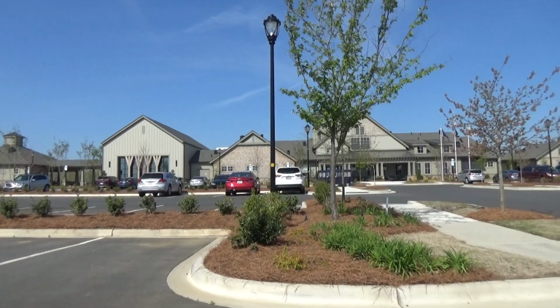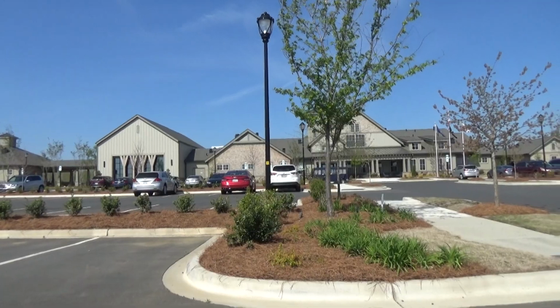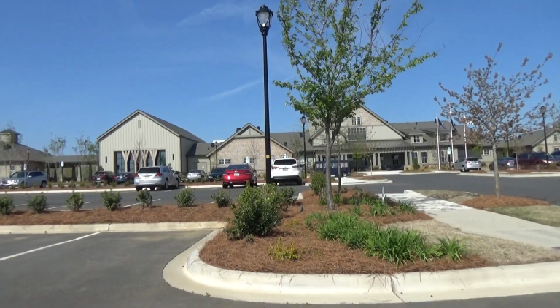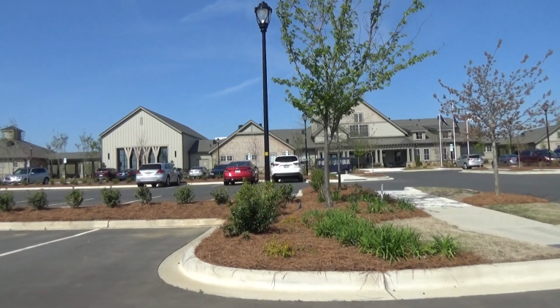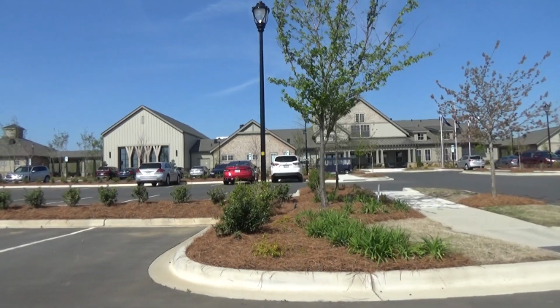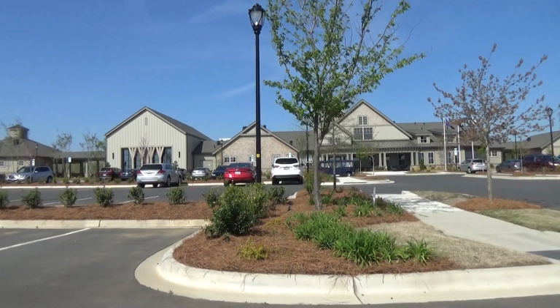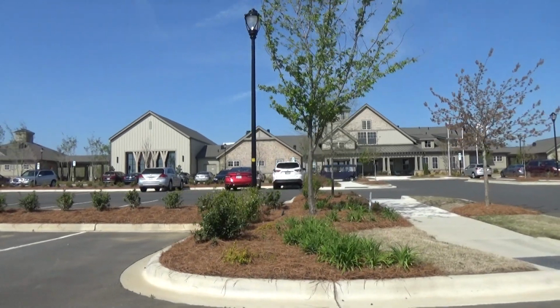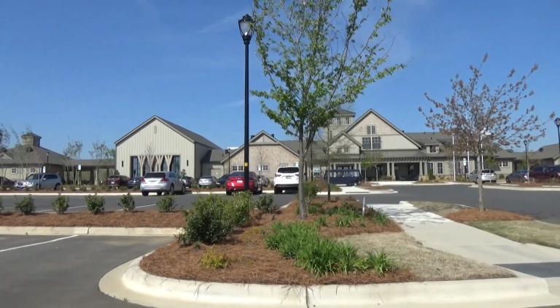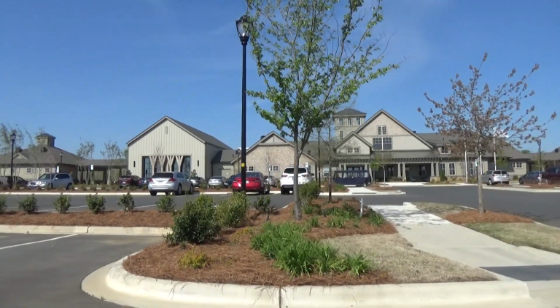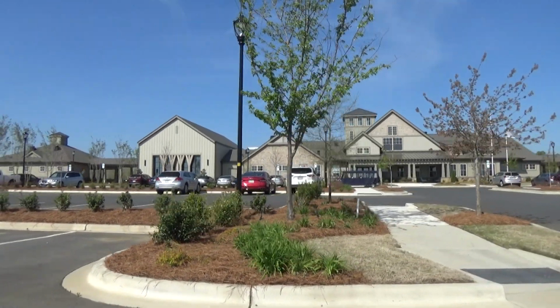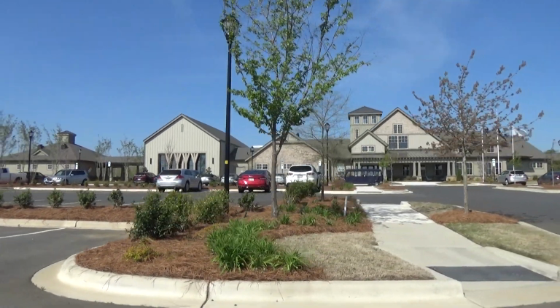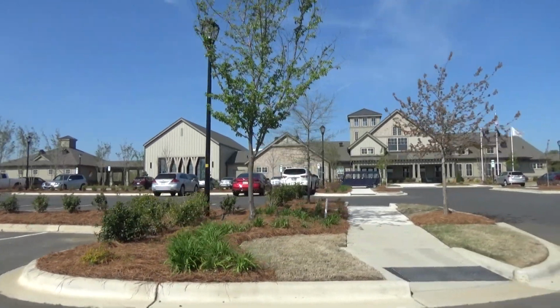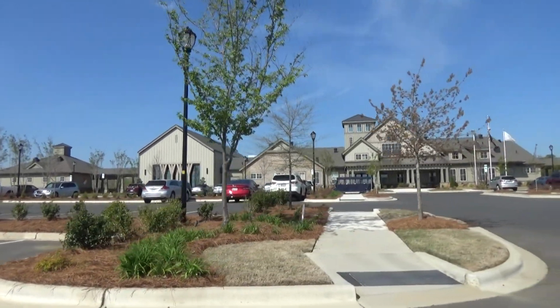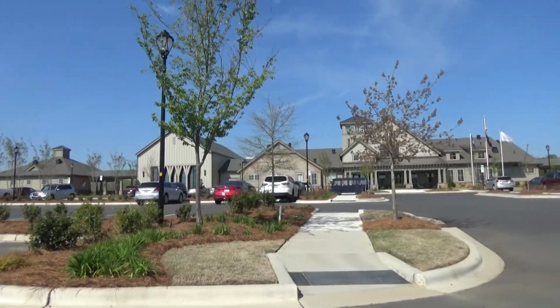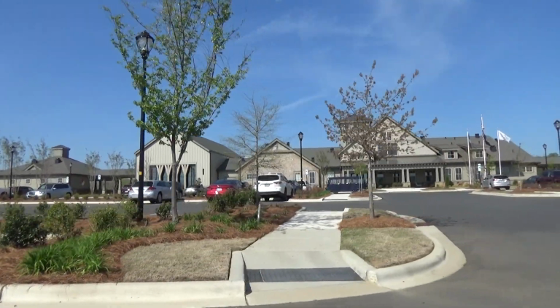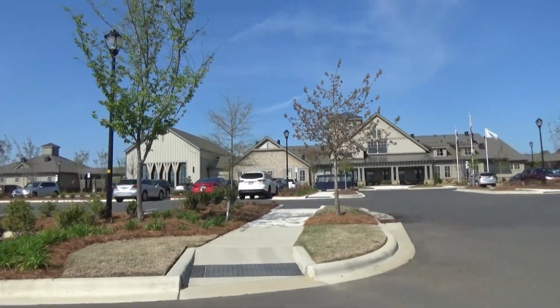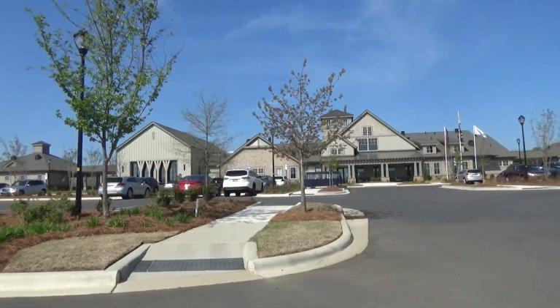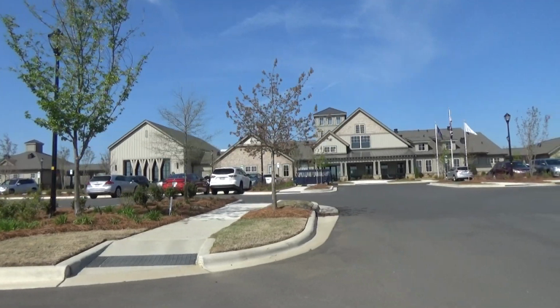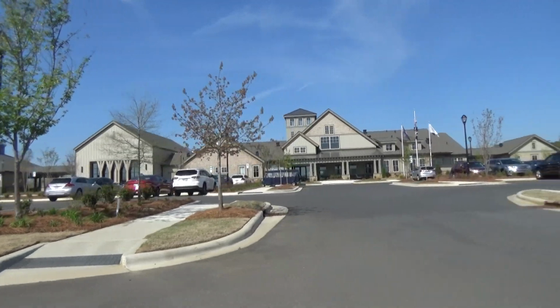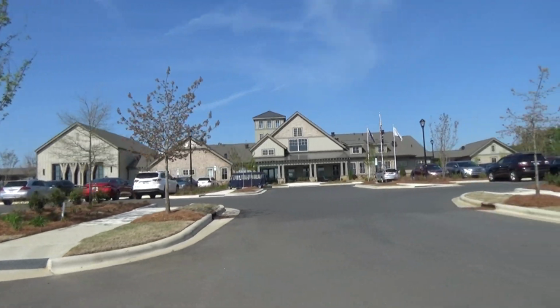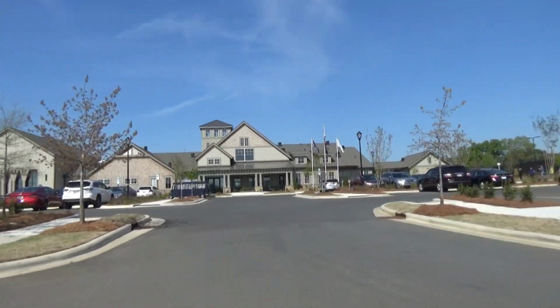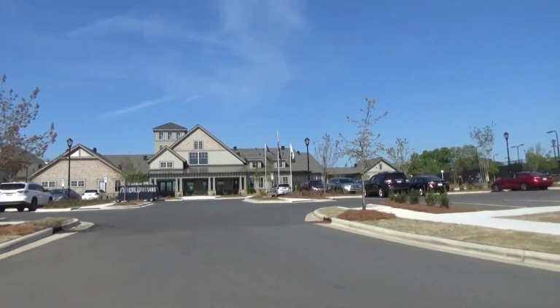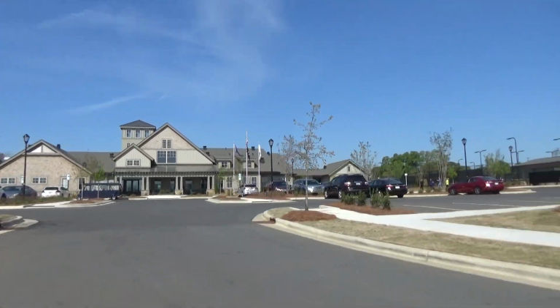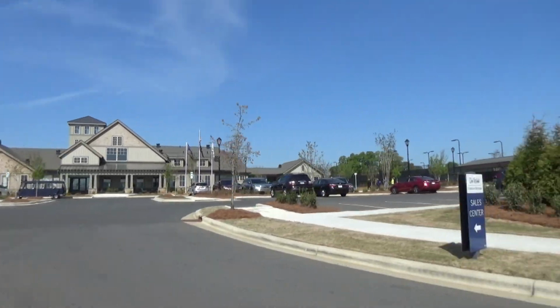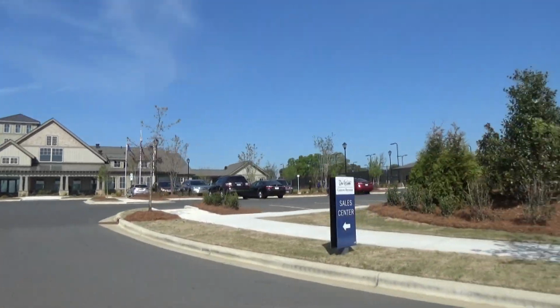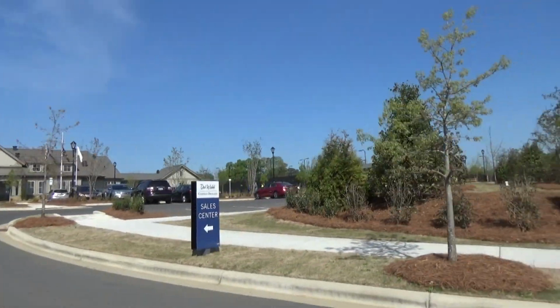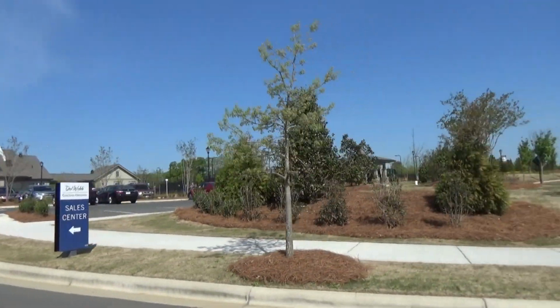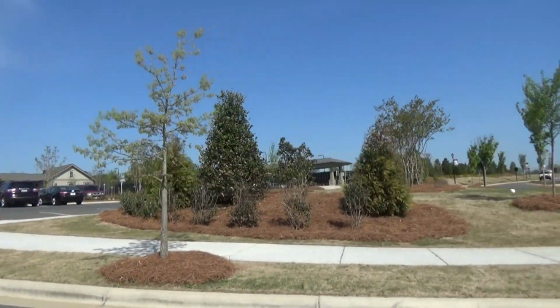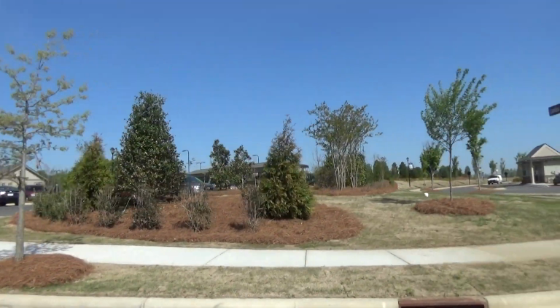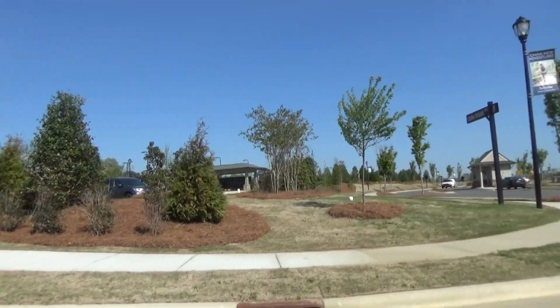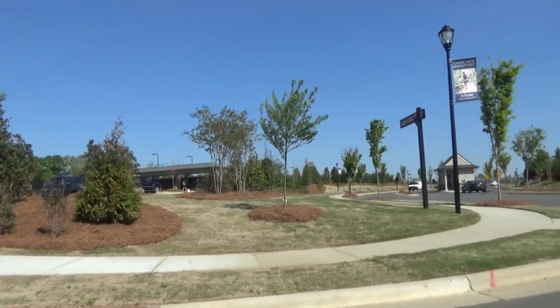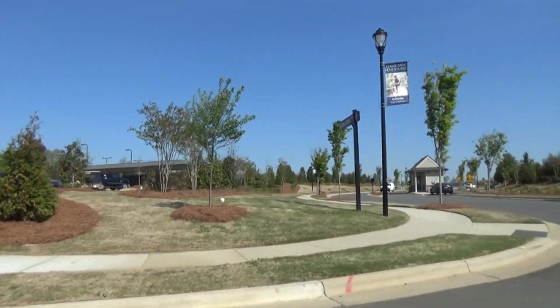Hey, it's Roger. I'm on location at Carolina Orchards from Del Webb. Their amenity center has turned out so nice. What I want to do is show you some new lots that have just been released.